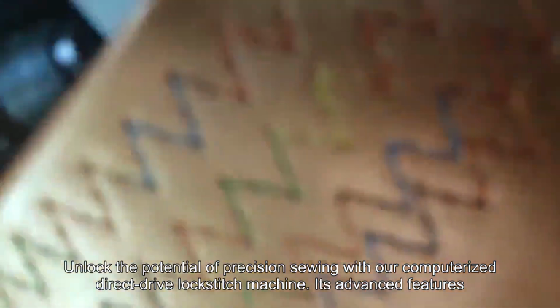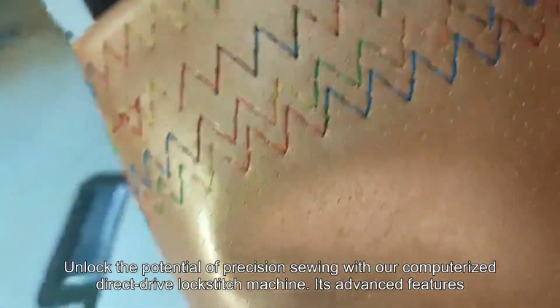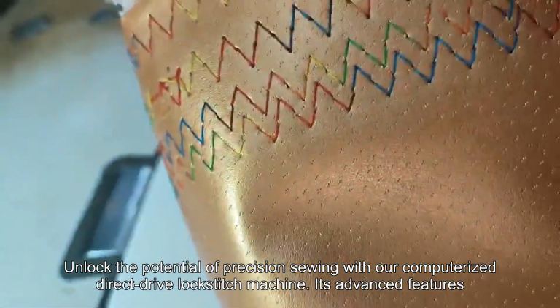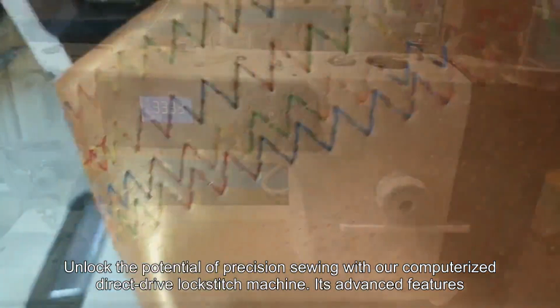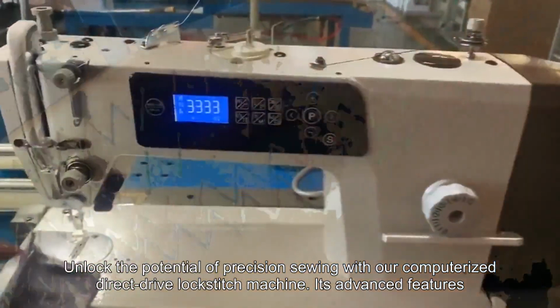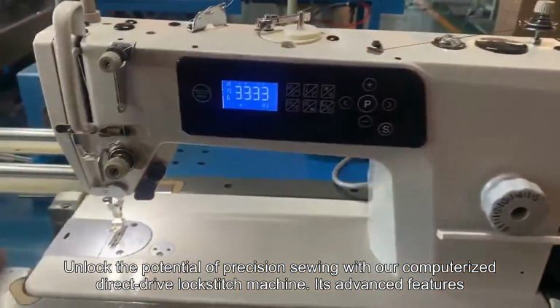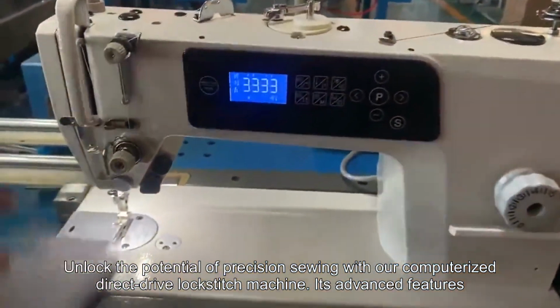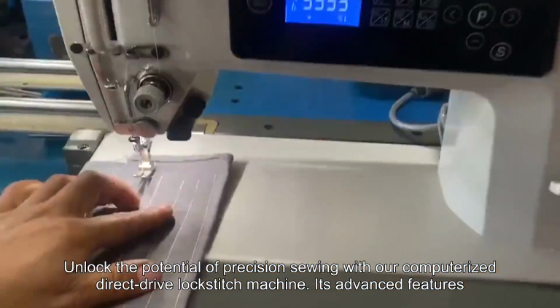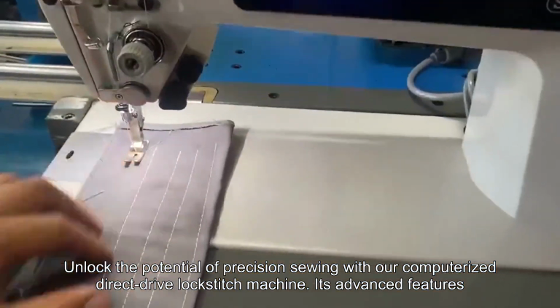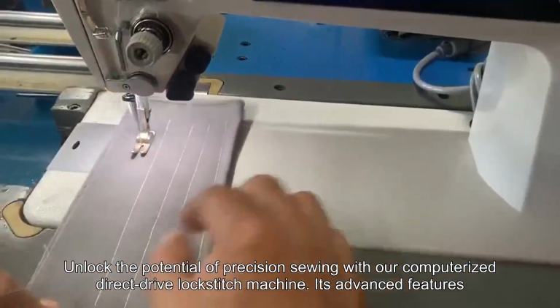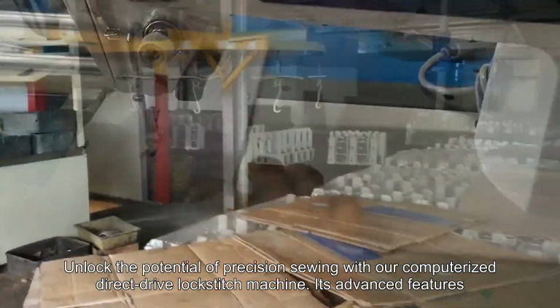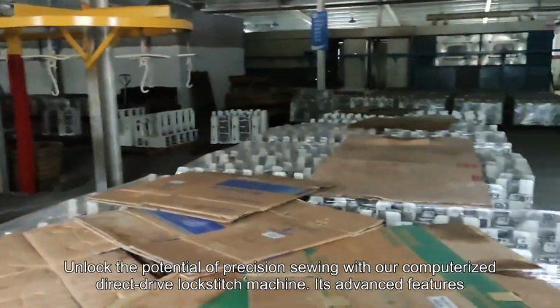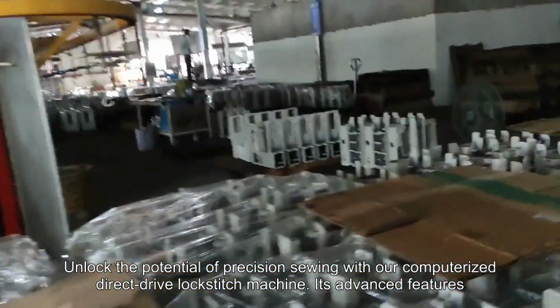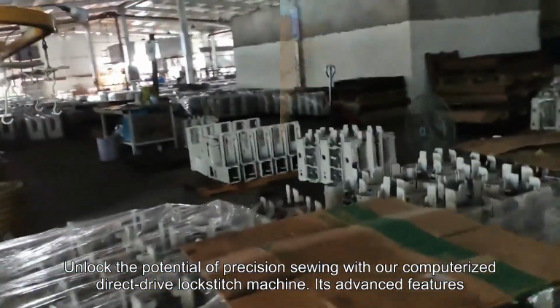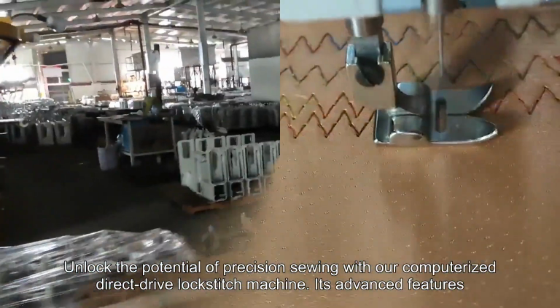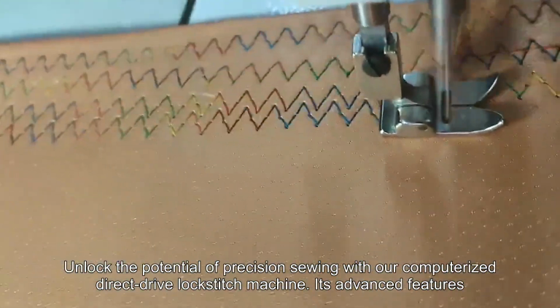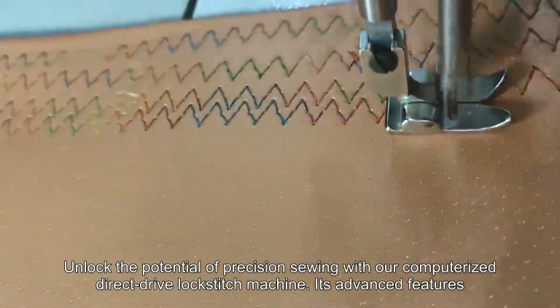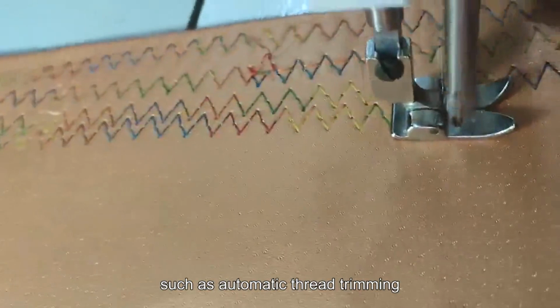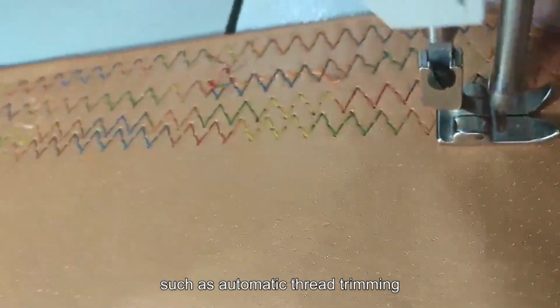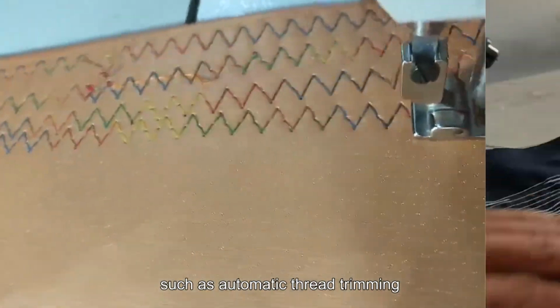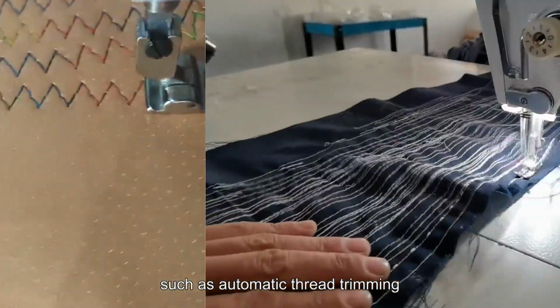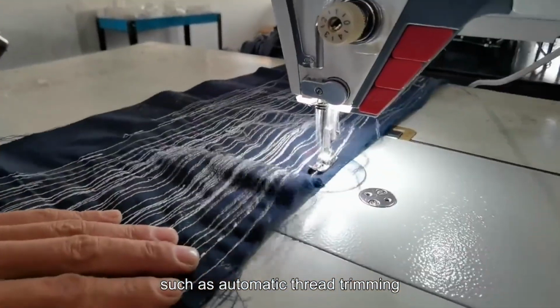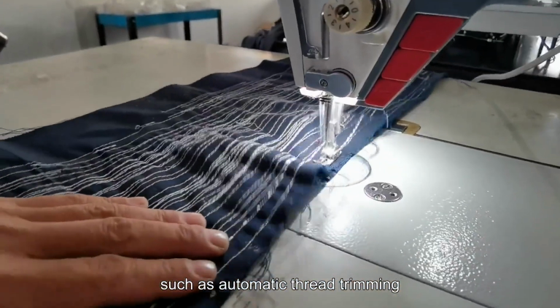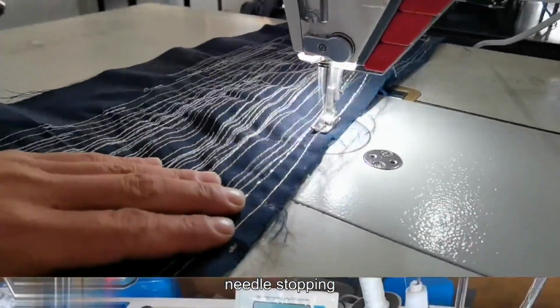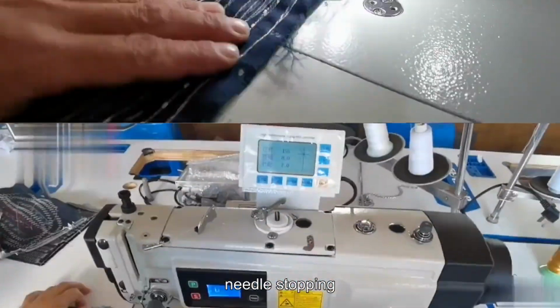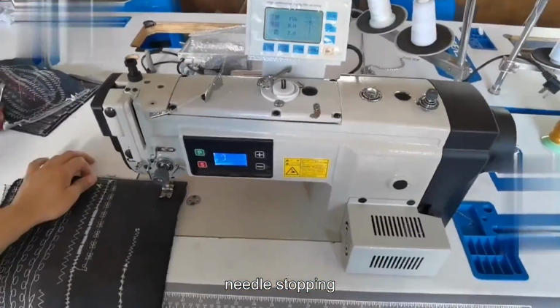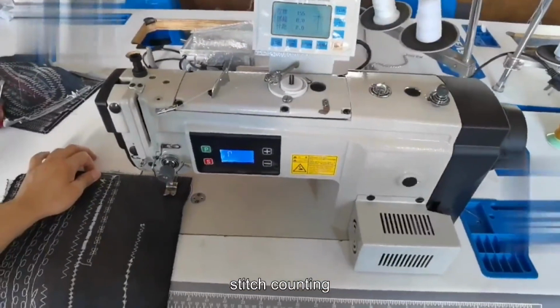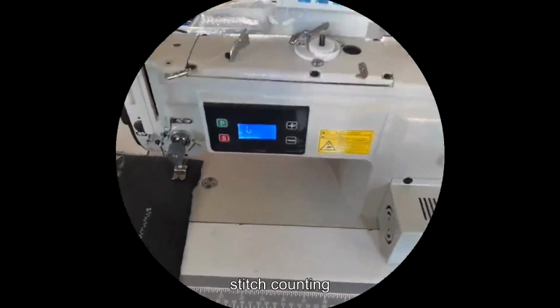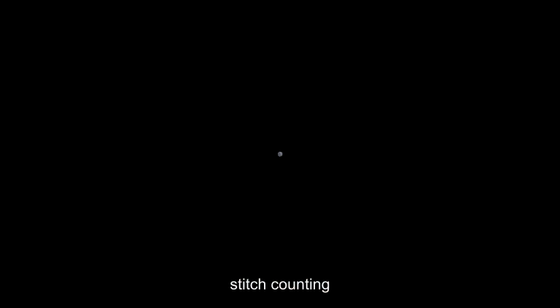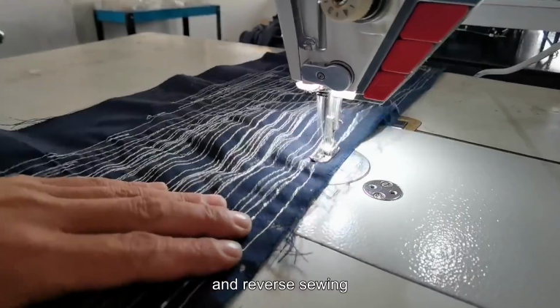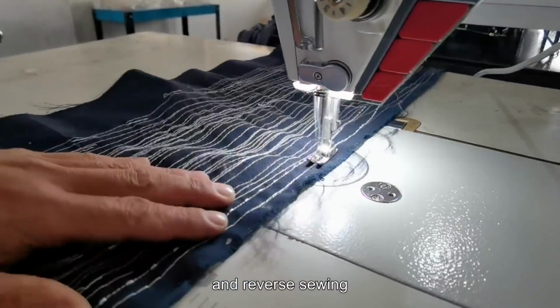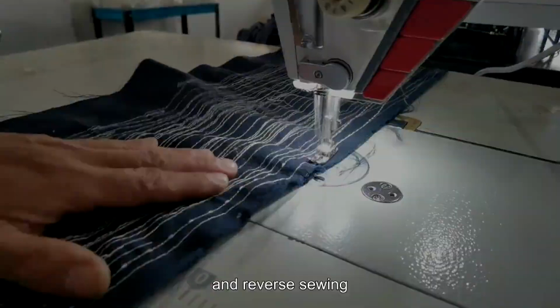Unlock the potential of precision sewing with our computerized, direct drive lock stitch machine. Its advanced features, such as automatic thread trimming, needle stopping, stitch counting, and reverse sewing, will take your sewing projects to new heights of efficiency.